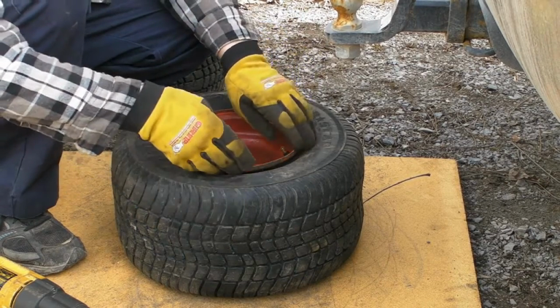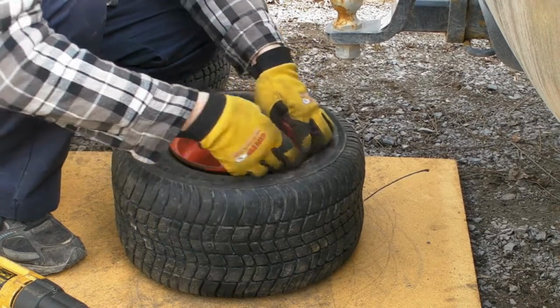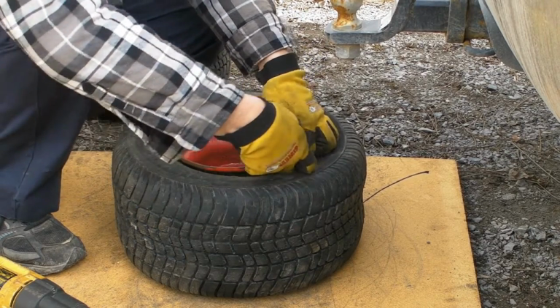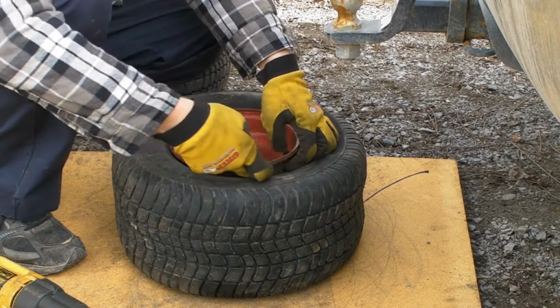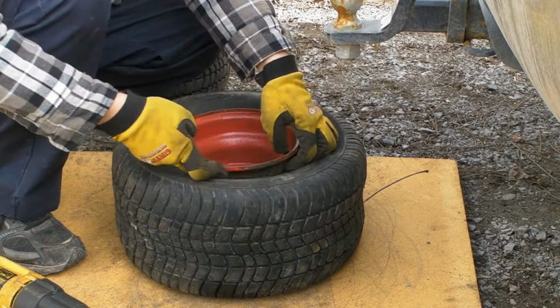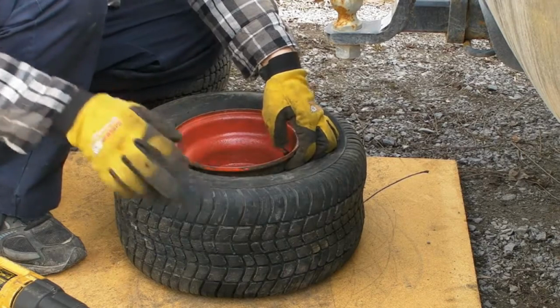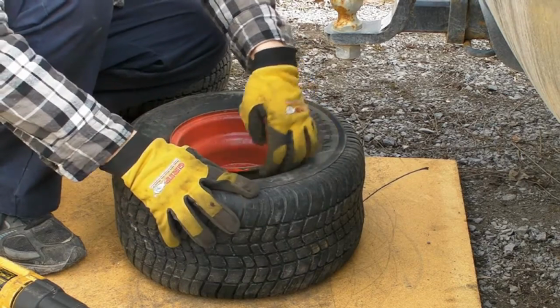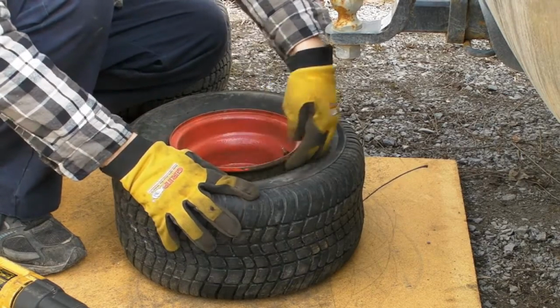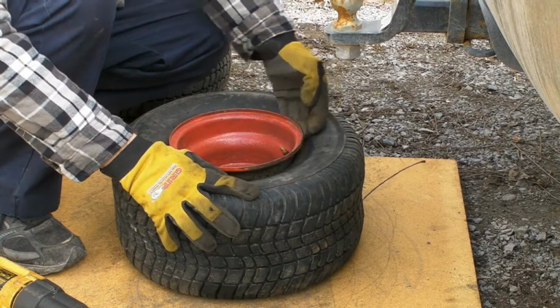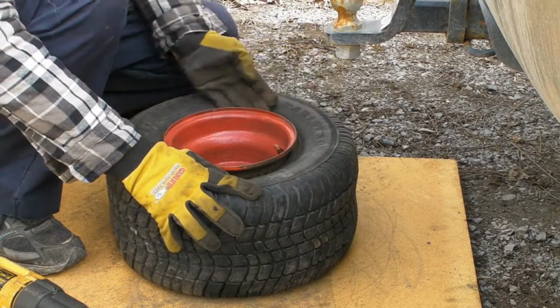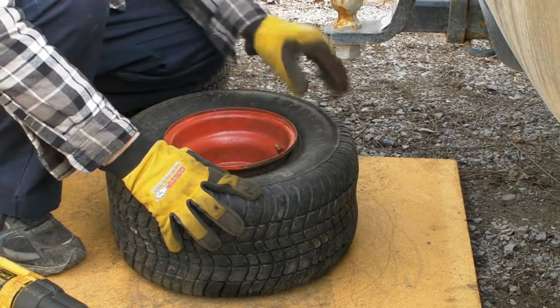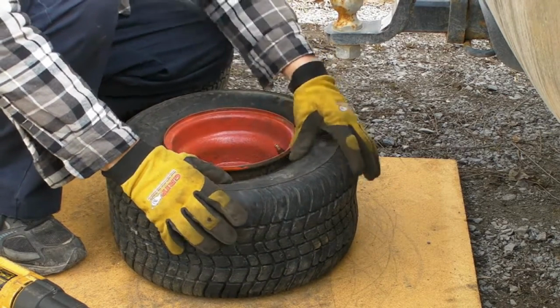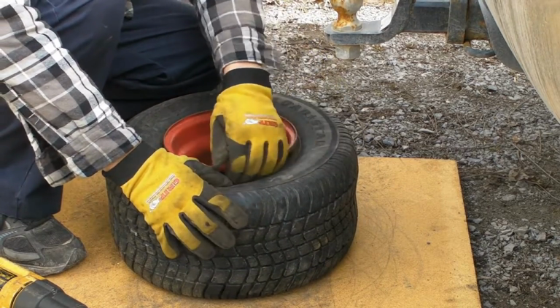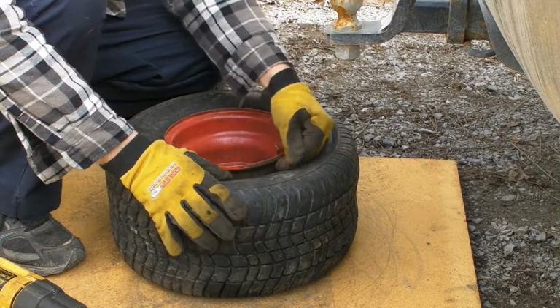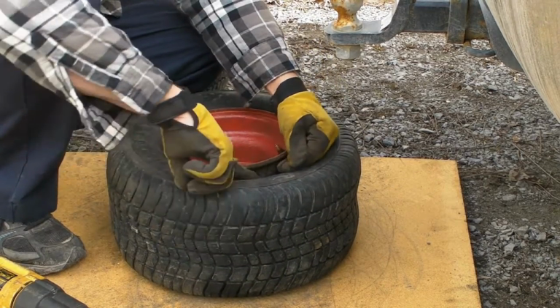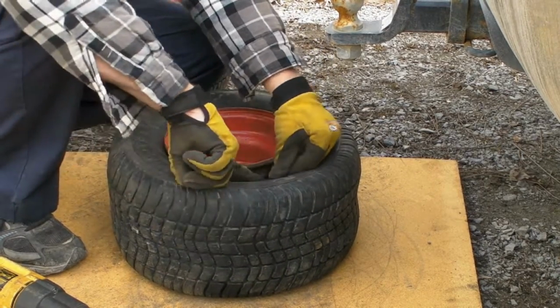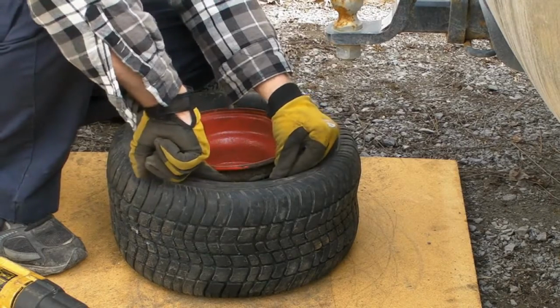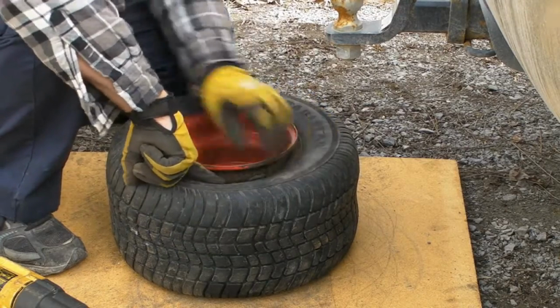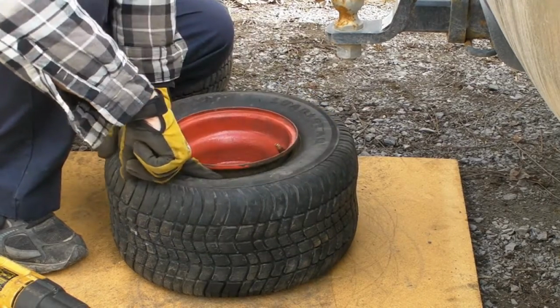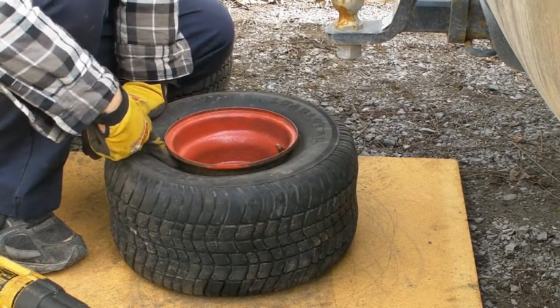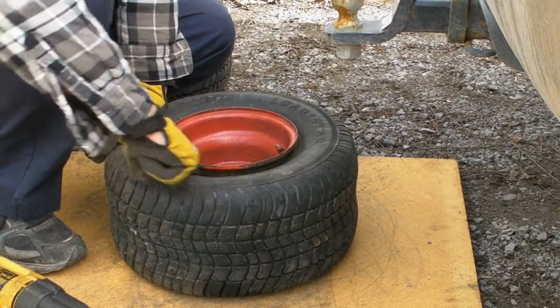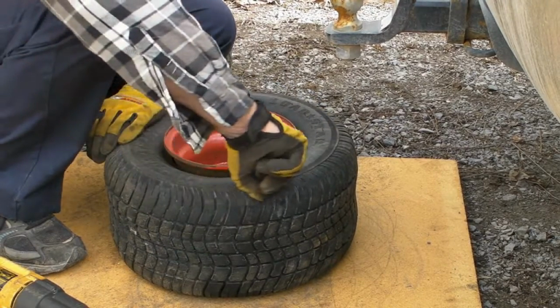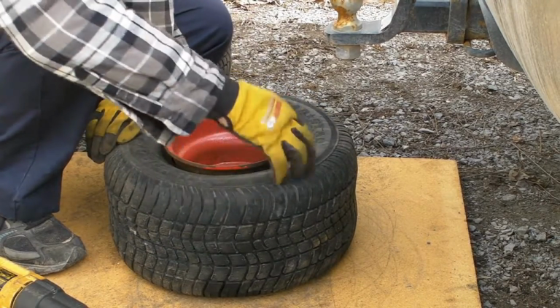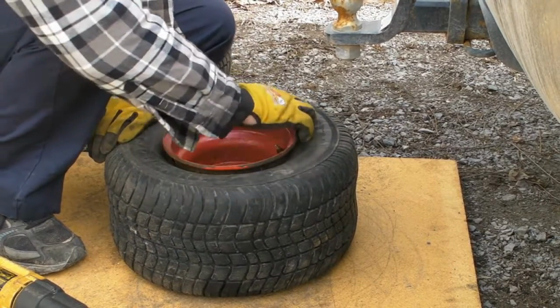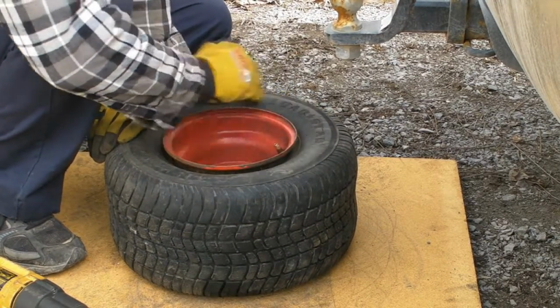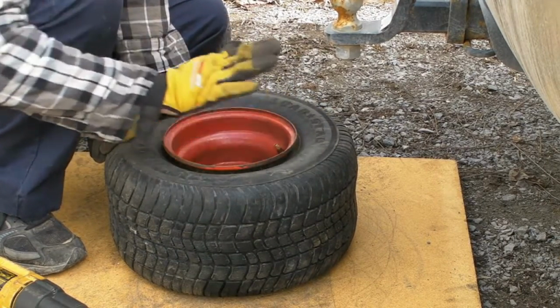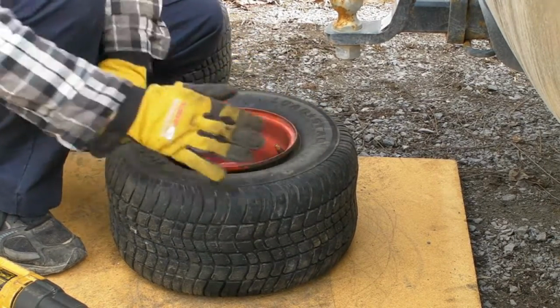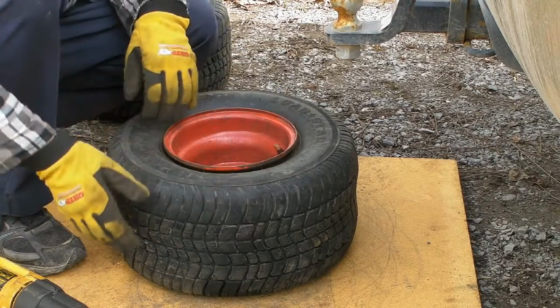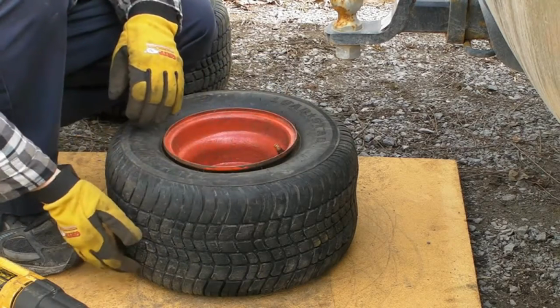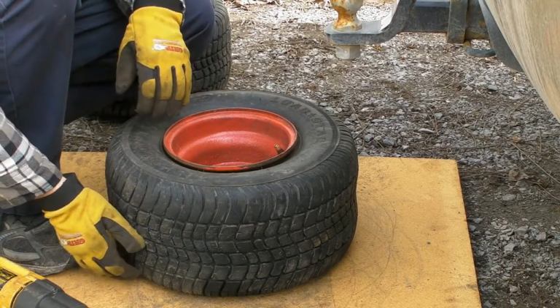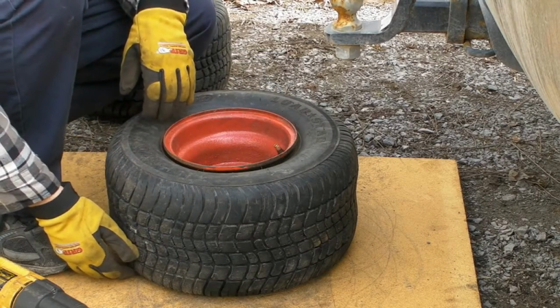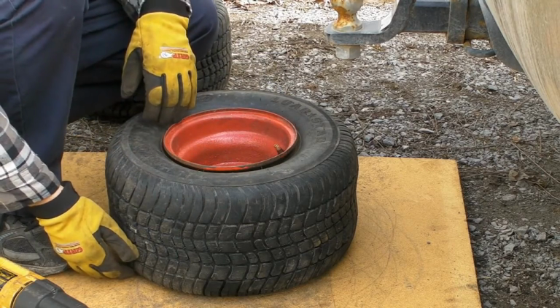I'm going to sand the insides of the rims and then clean up the rubber on the bead side, nice and smooth. Then I'll apply the bead sealer. Back shortly.